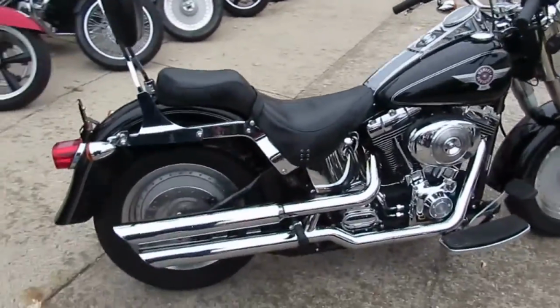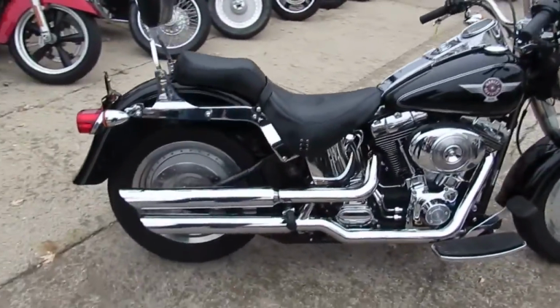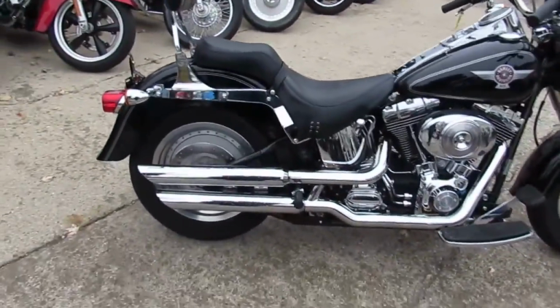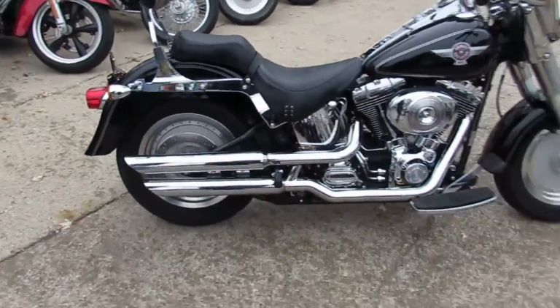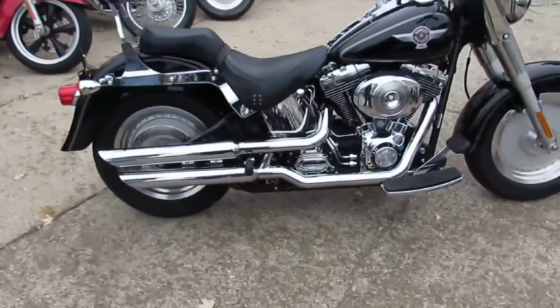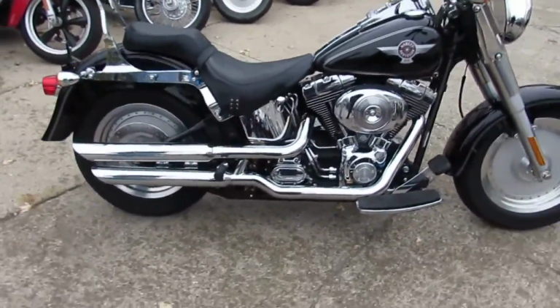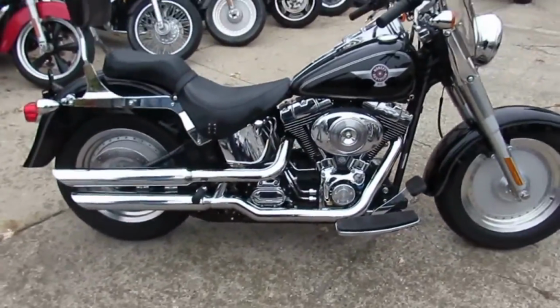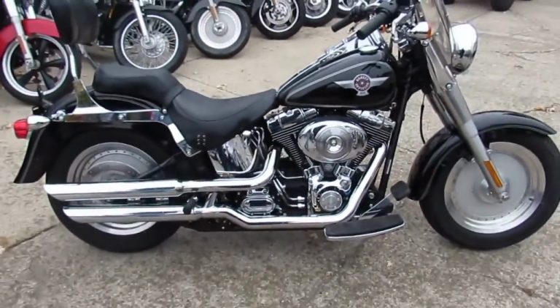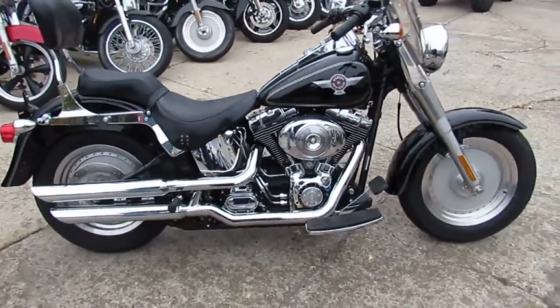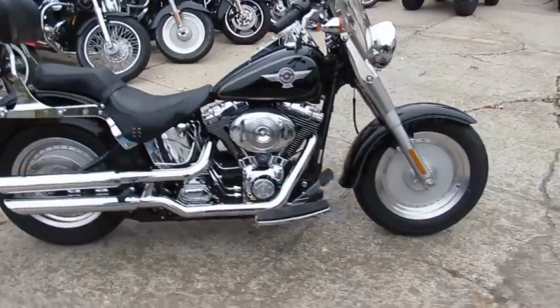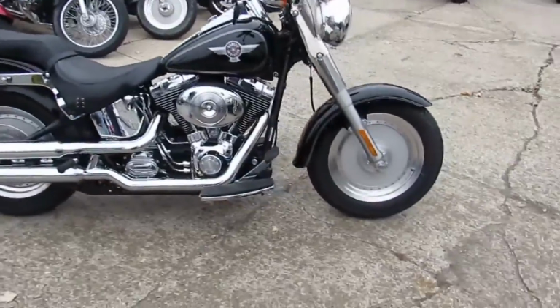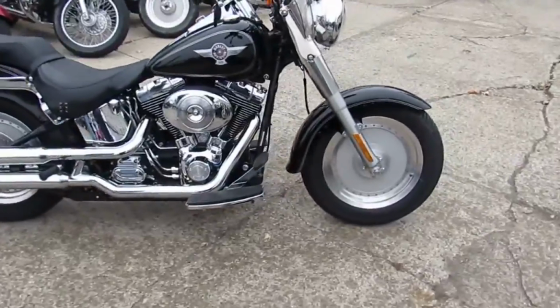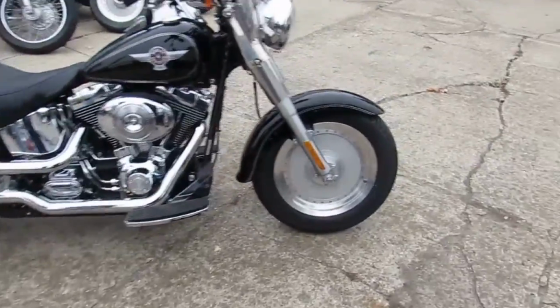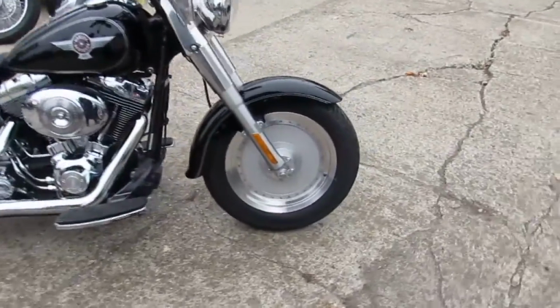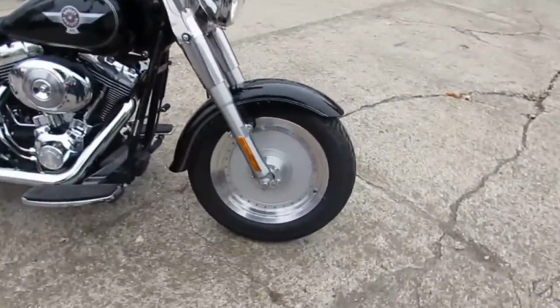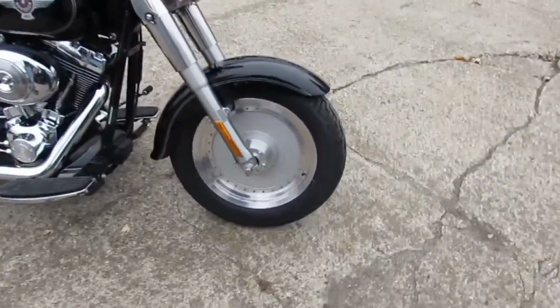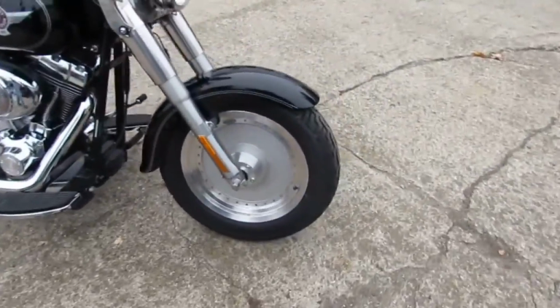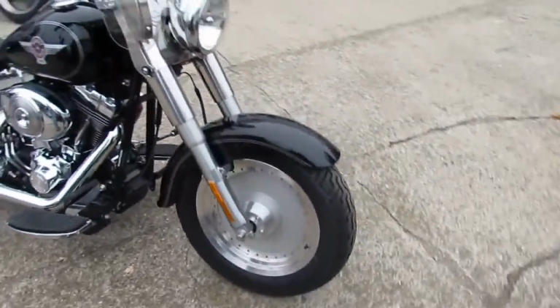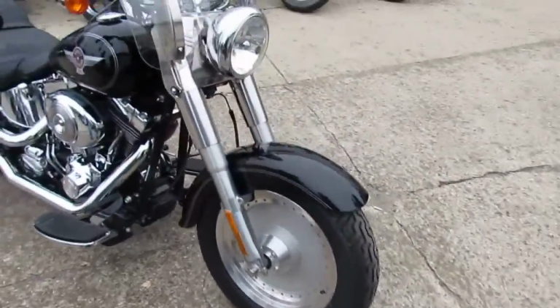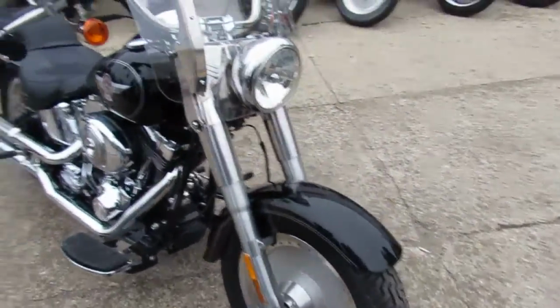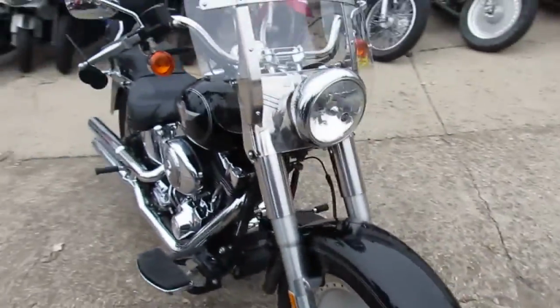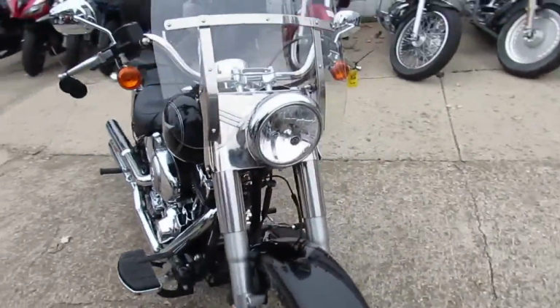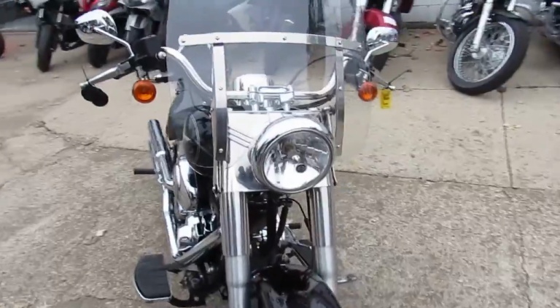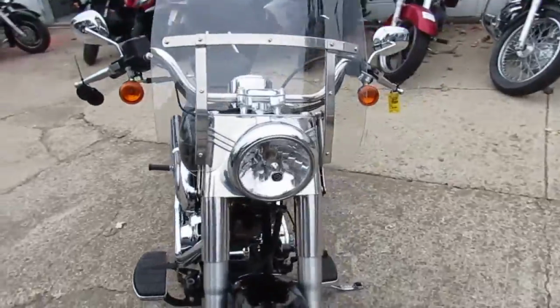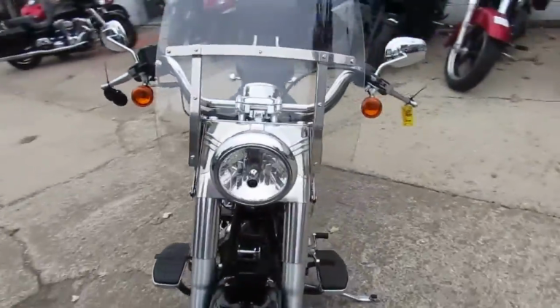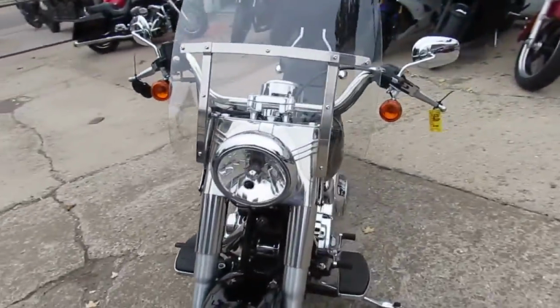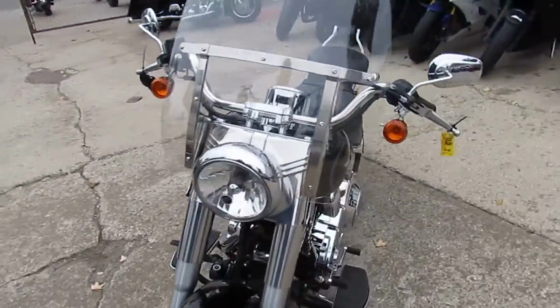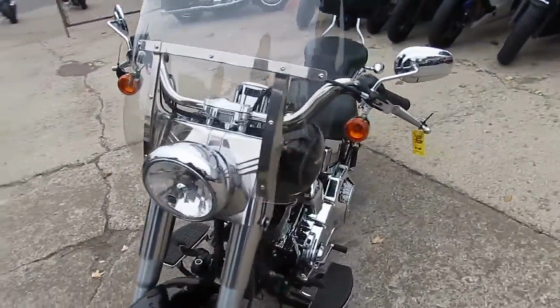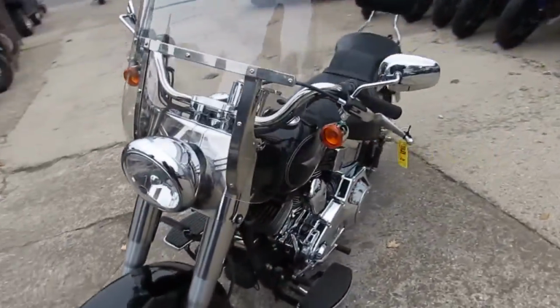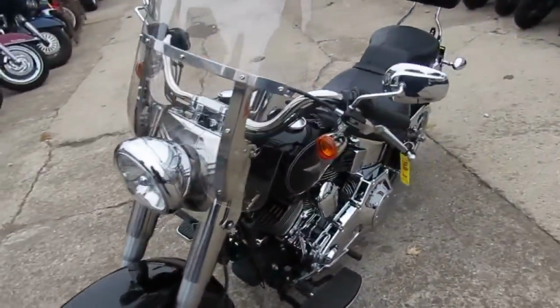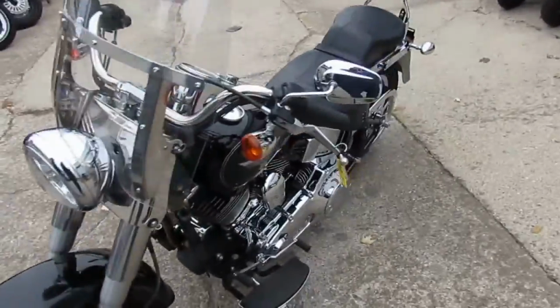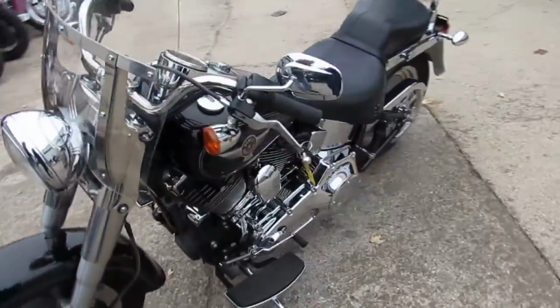As you can see in the video, this thing's a perfect 10 out of 10. Vivid black paint is flawless, chrome shines like new. This thing's done right. It includes a backrest, windshield. It's a sharp, low-mileage Fatboy for only $8,999.